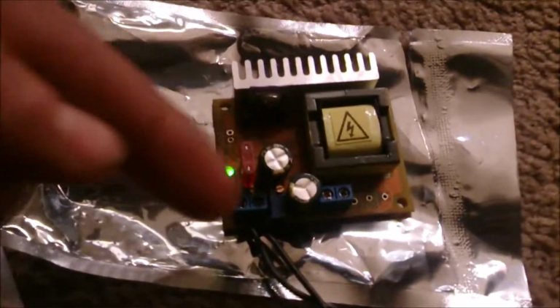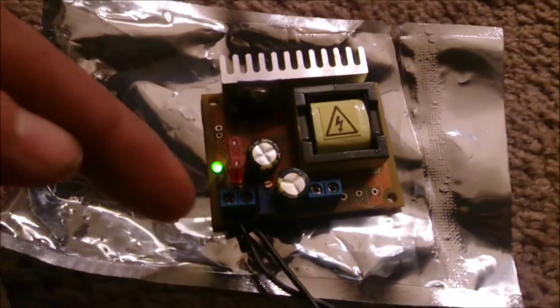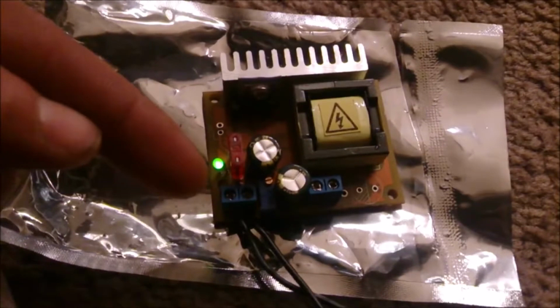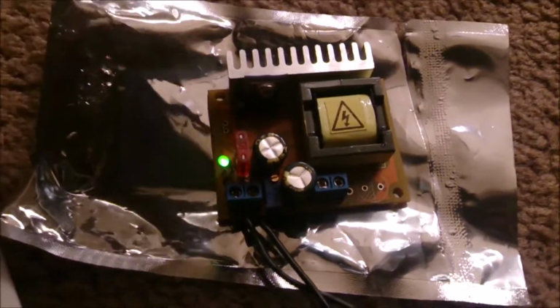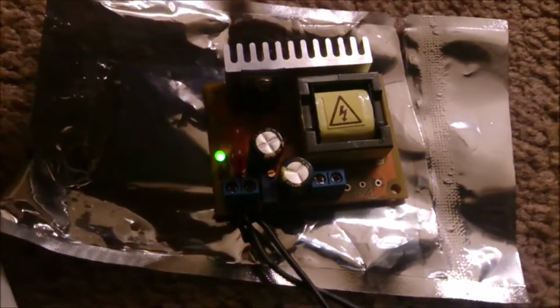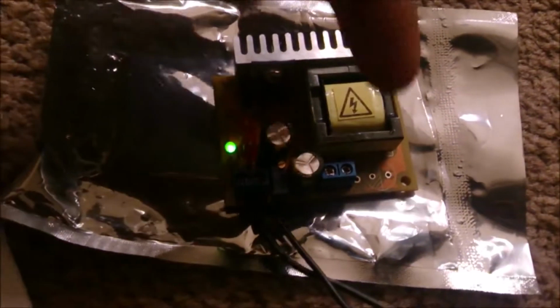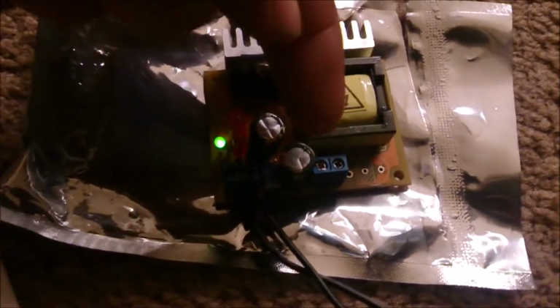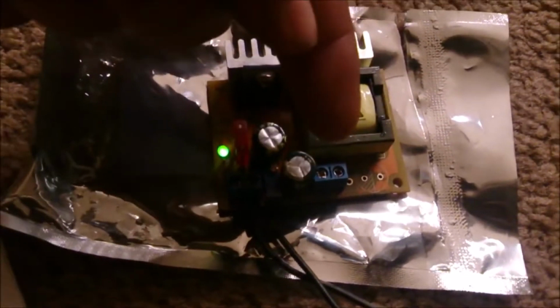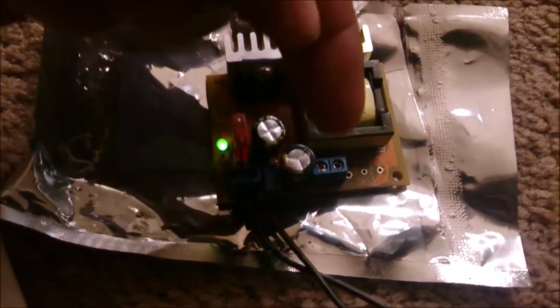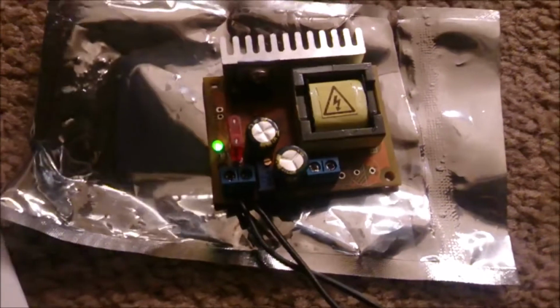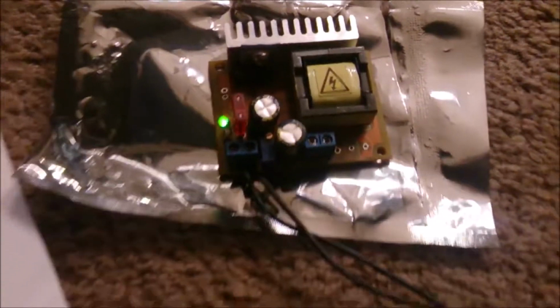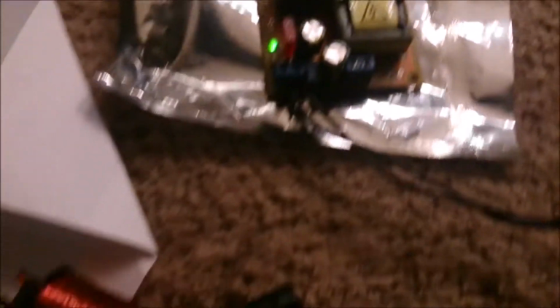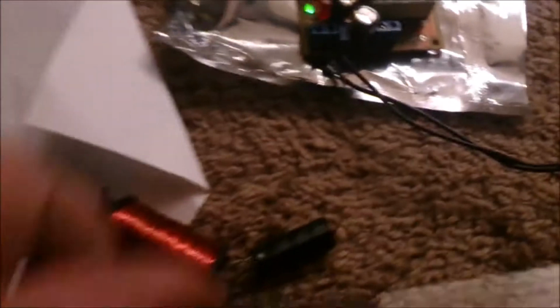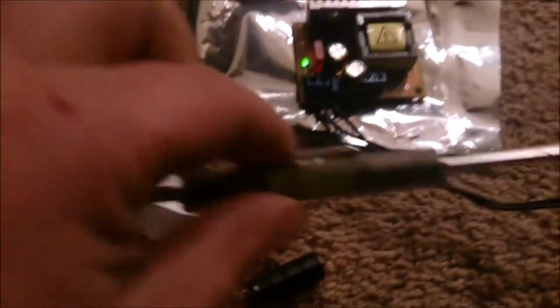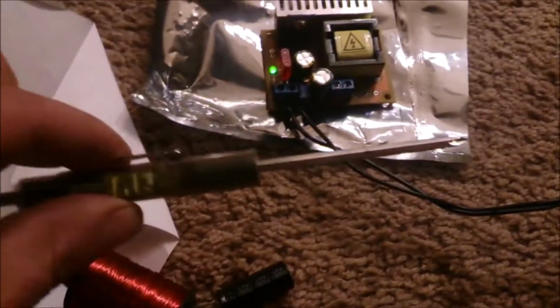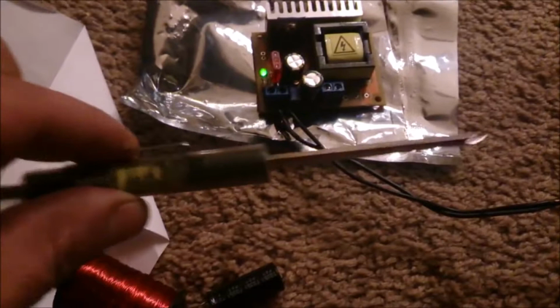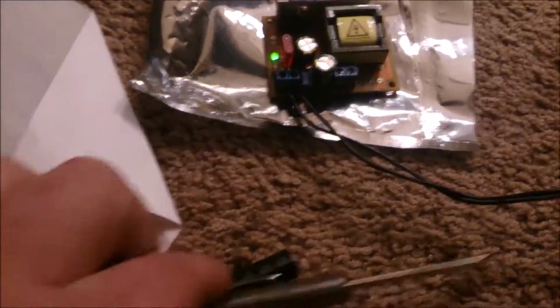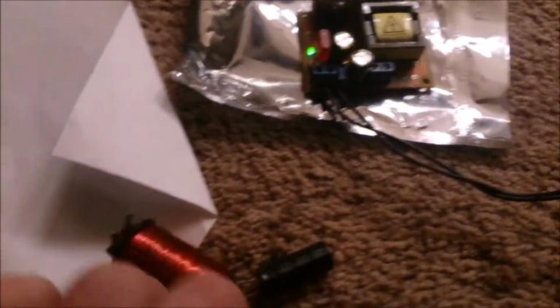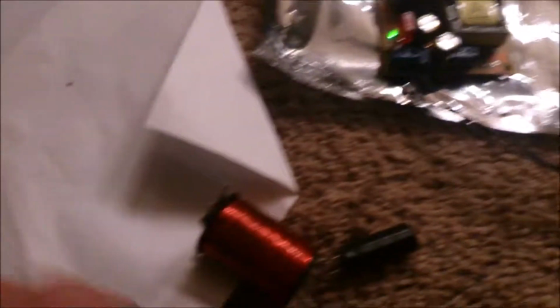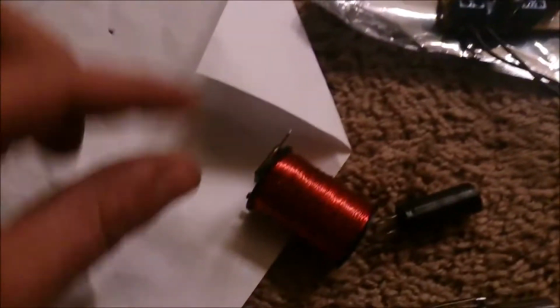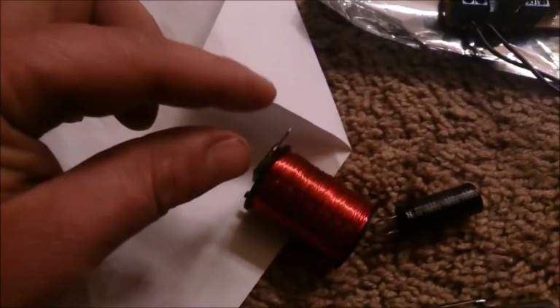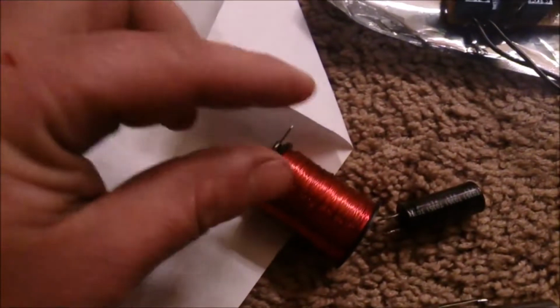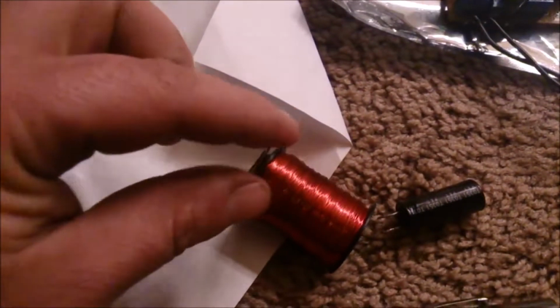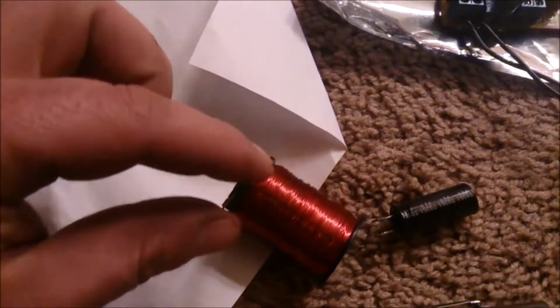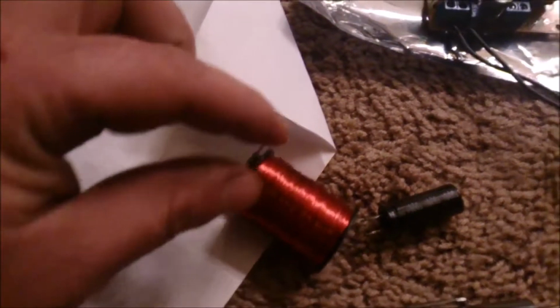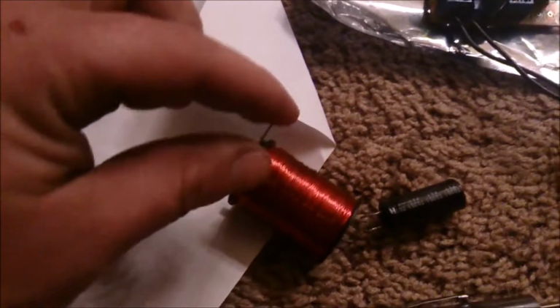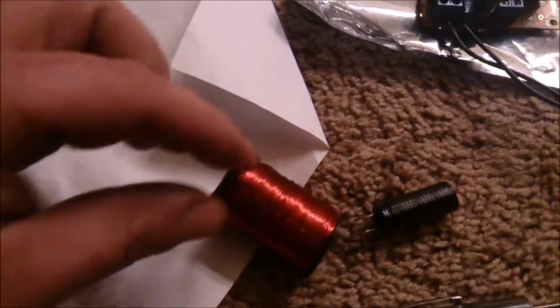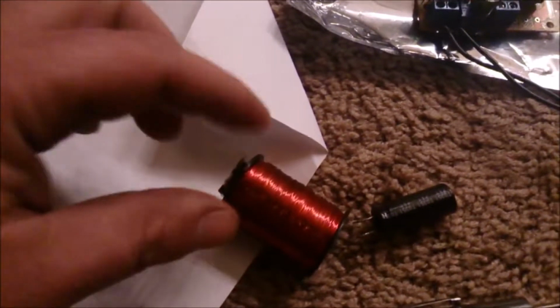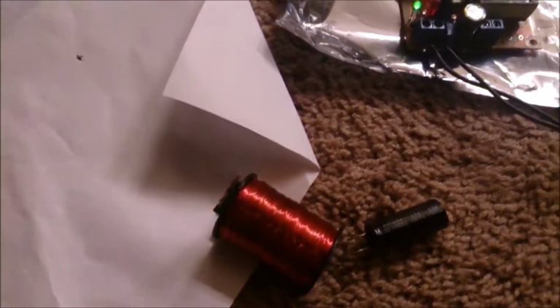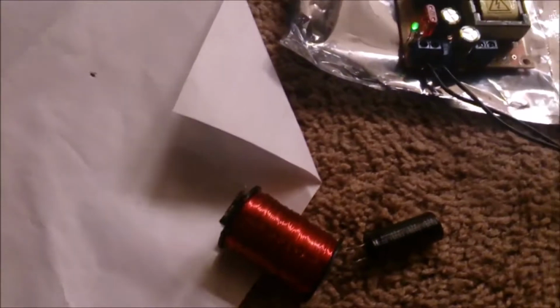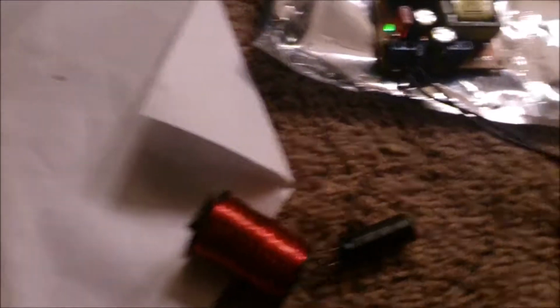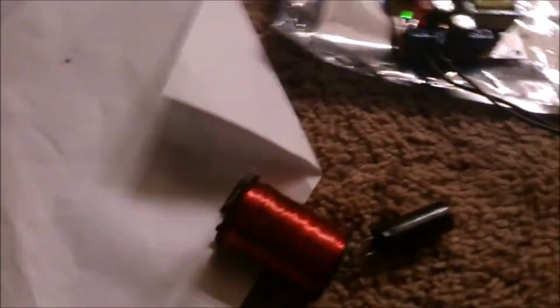12 volts input, 390 volts output. Little screwdriver, and a coil I pulled off of an air conditioner contactor. Here it goes.